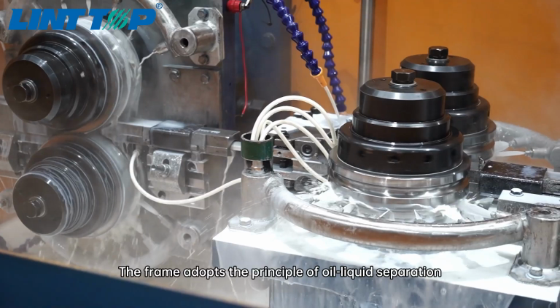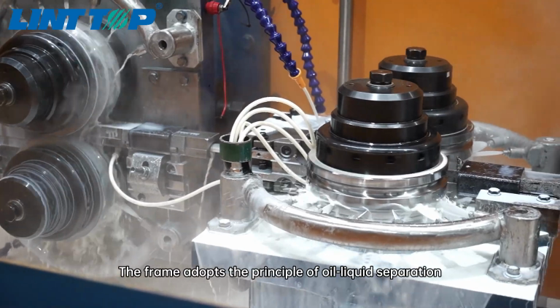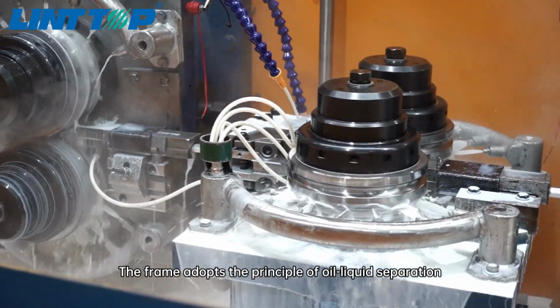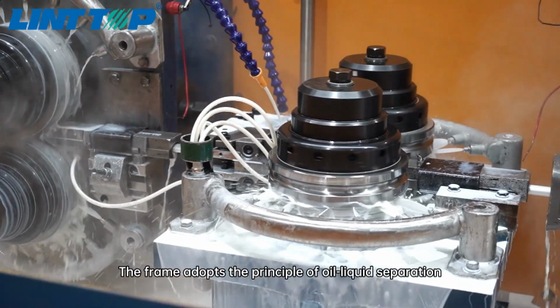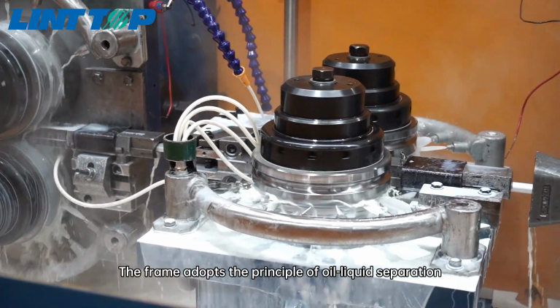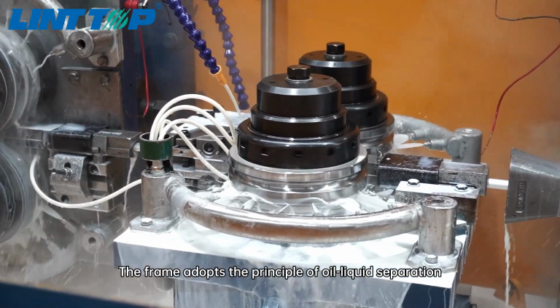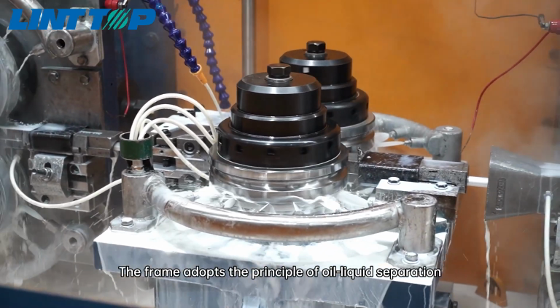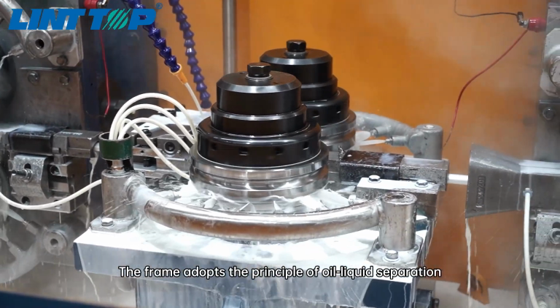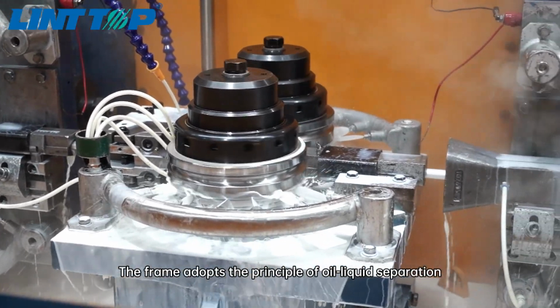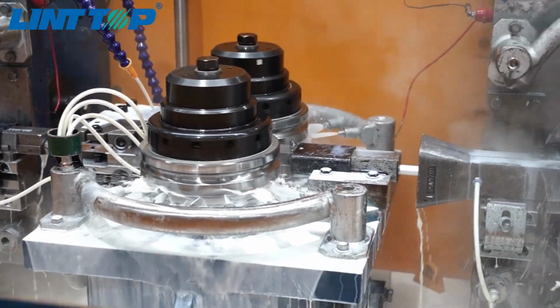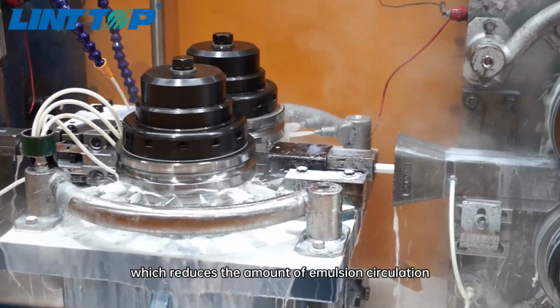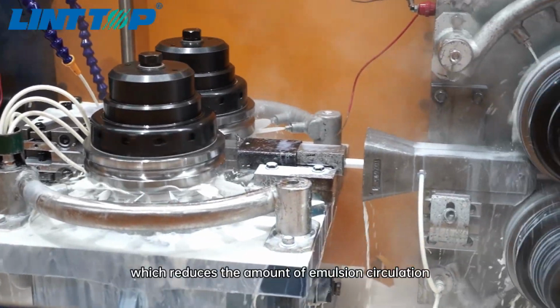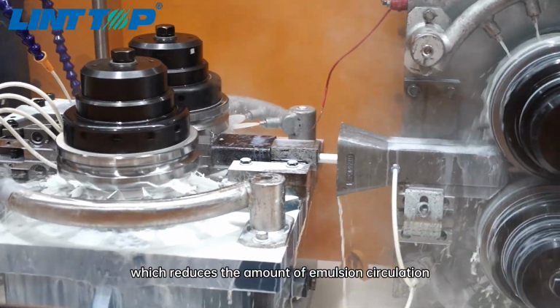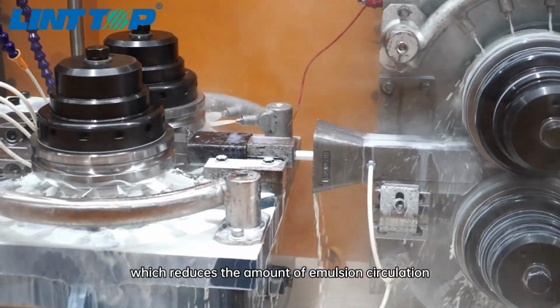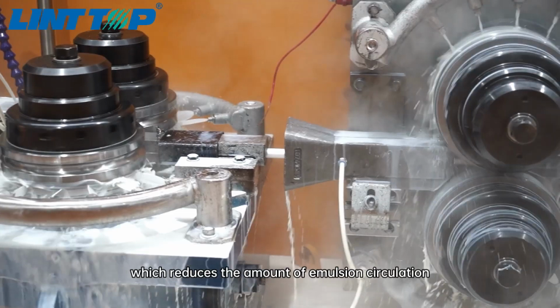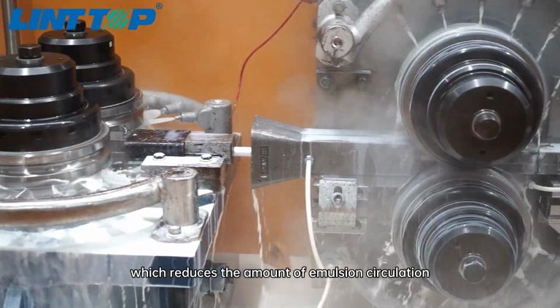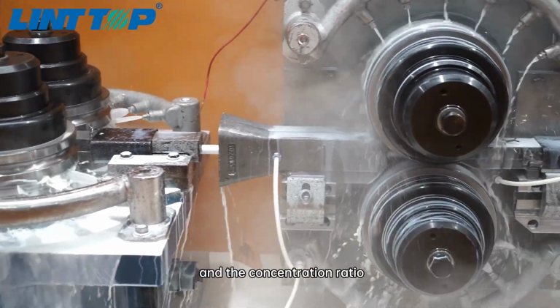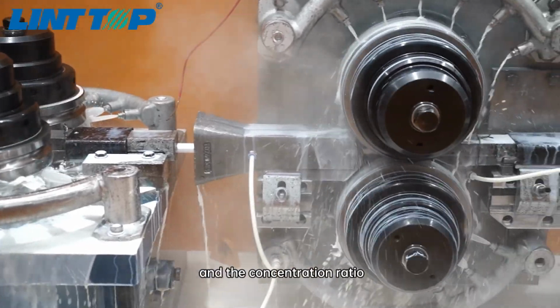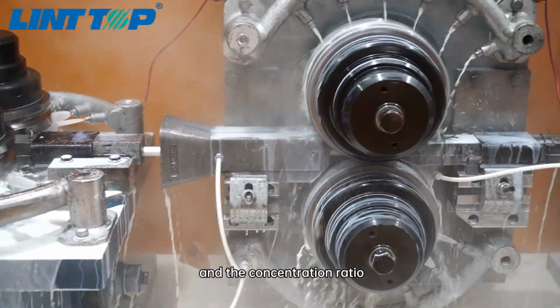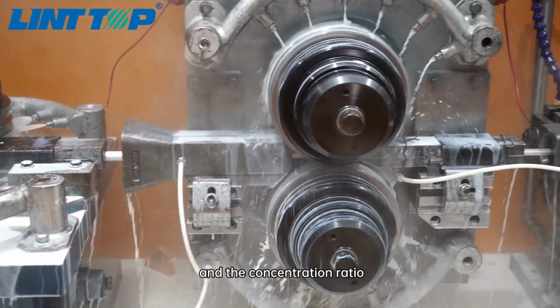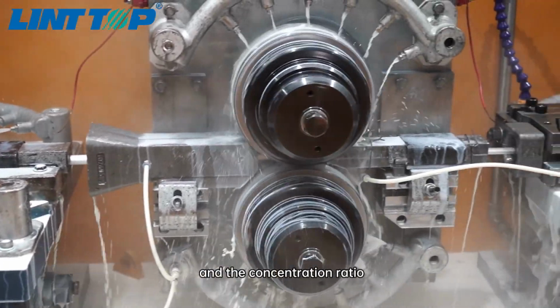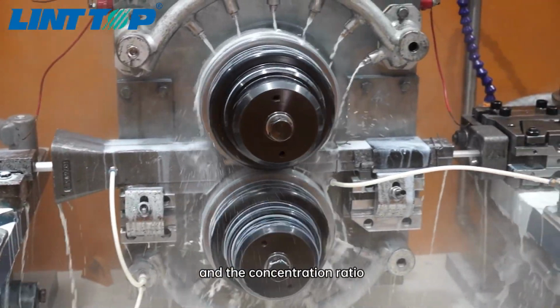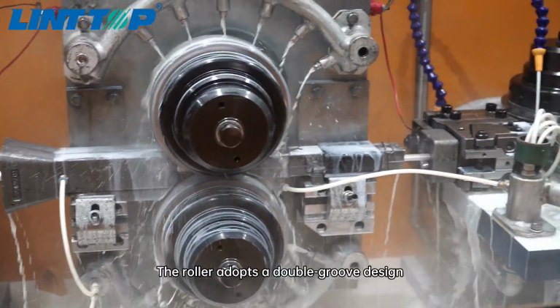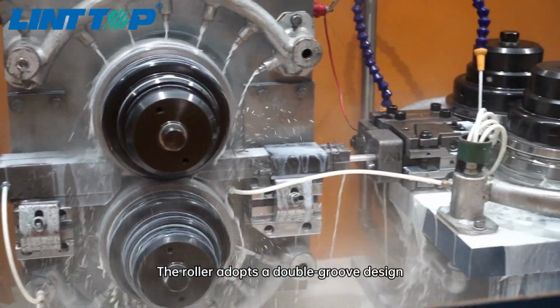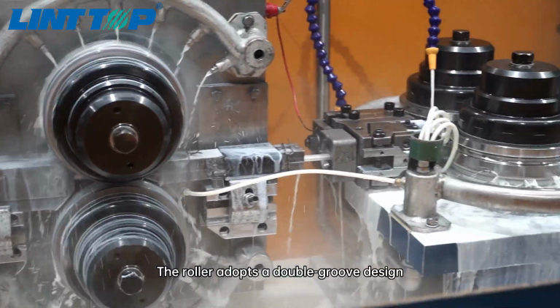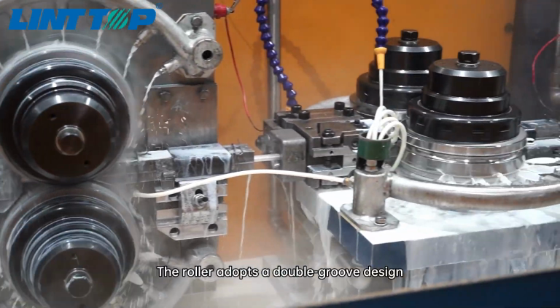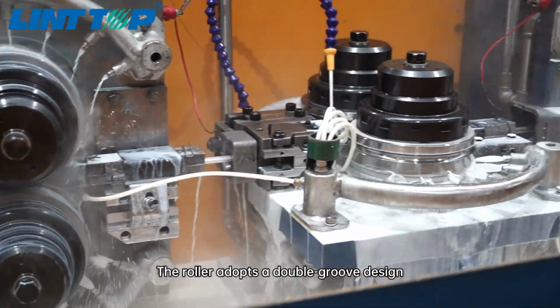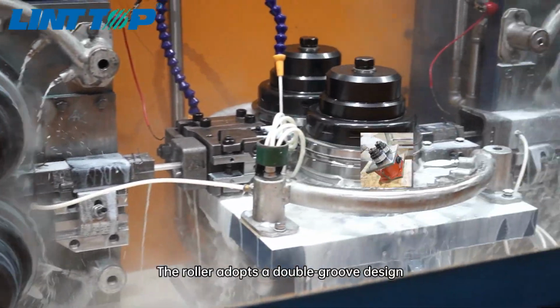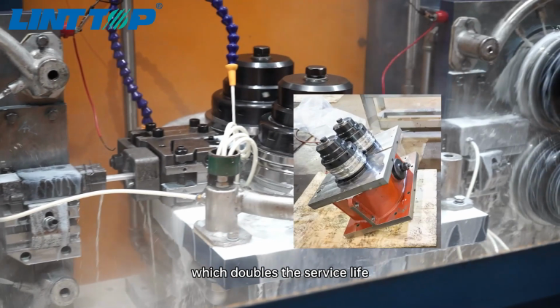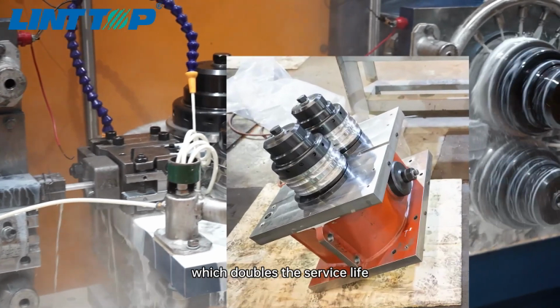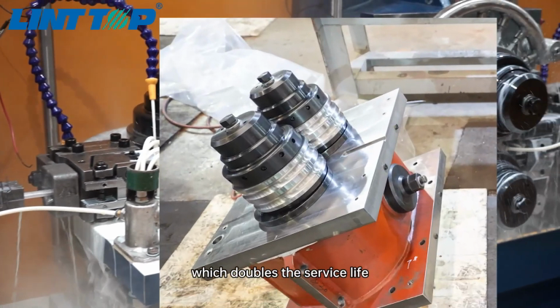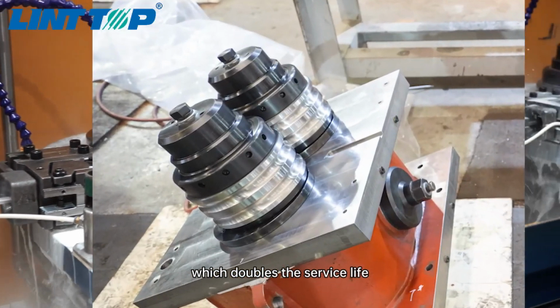The frame adopts the principle of oil-liquid separation, which reduces the amount of emulsion circulation and the concentration ratio. The roller adopts a double-groove design, which doubles the service life.